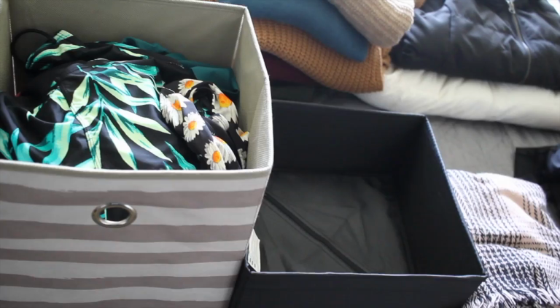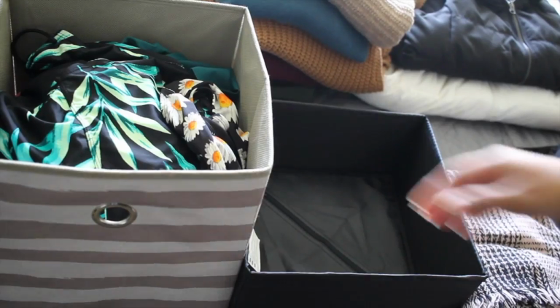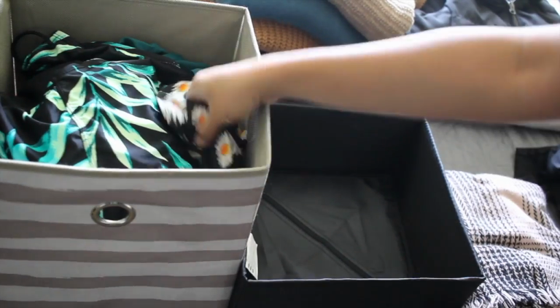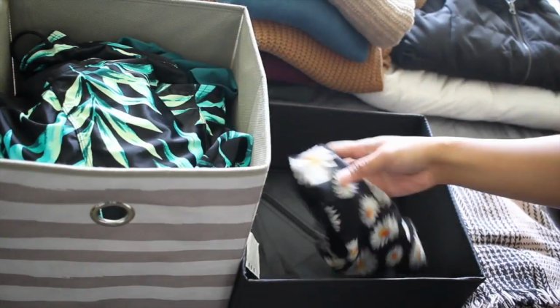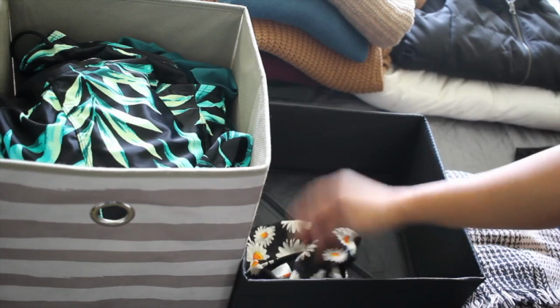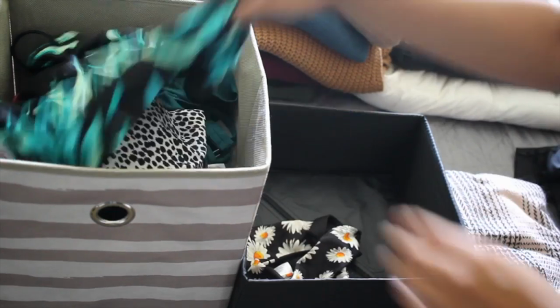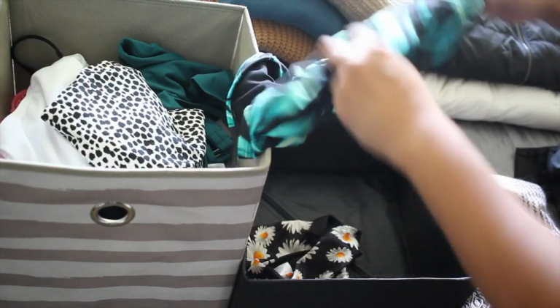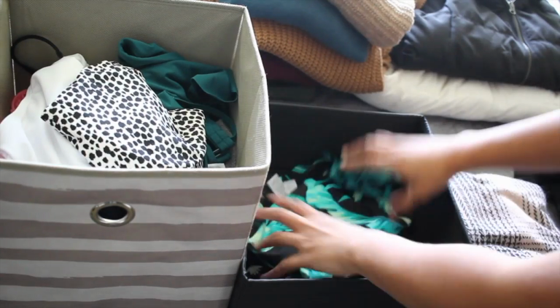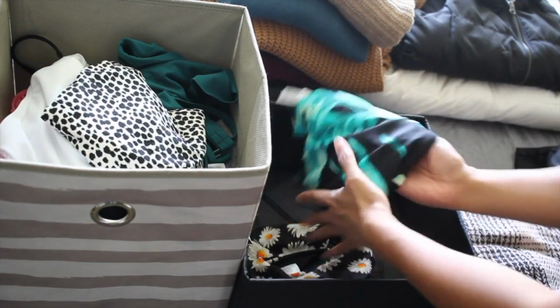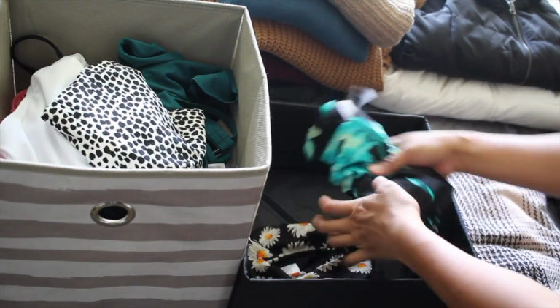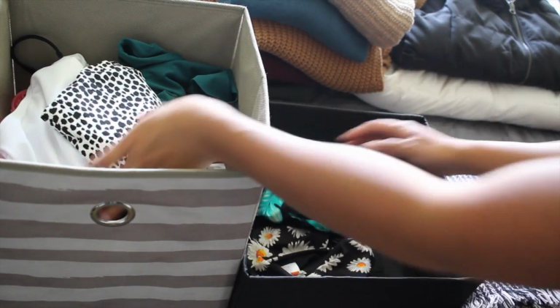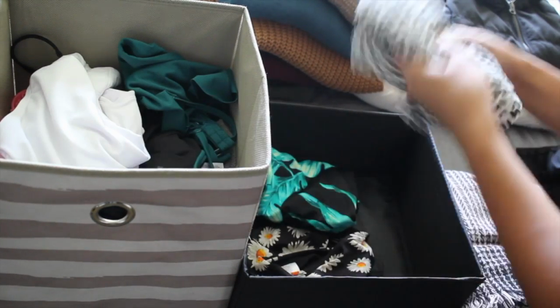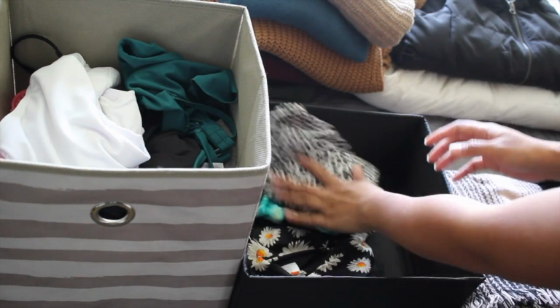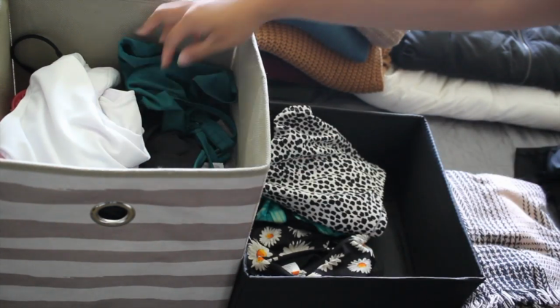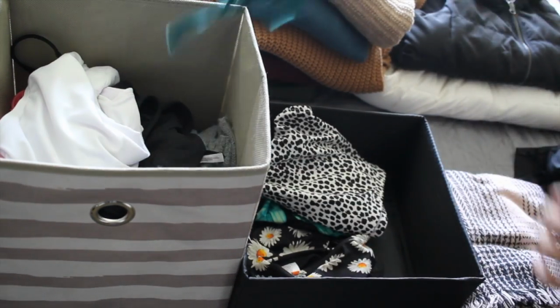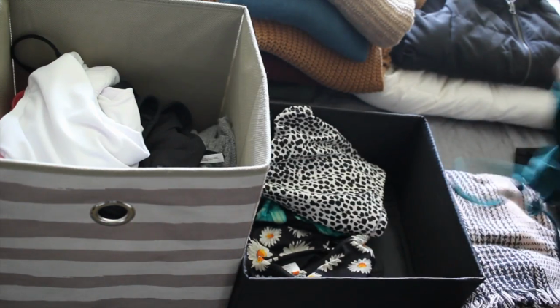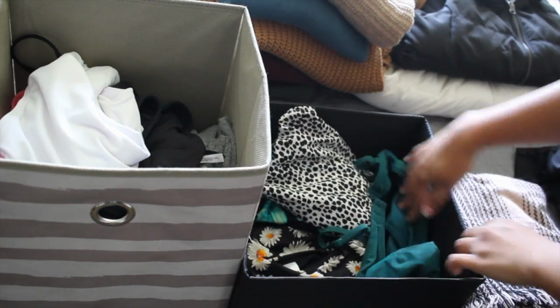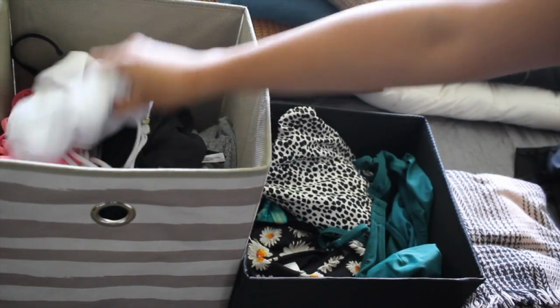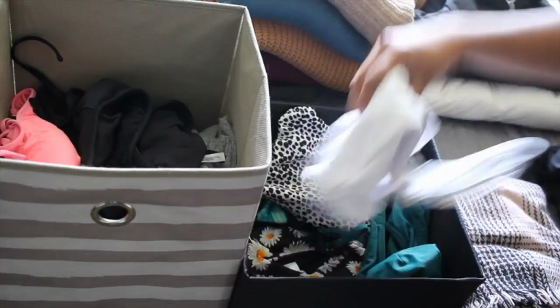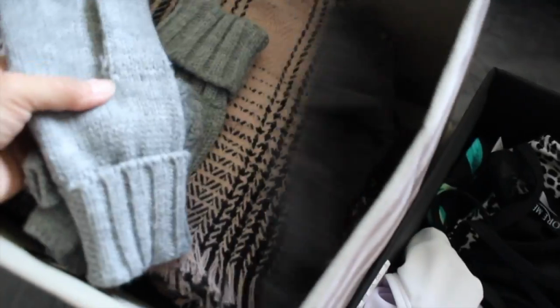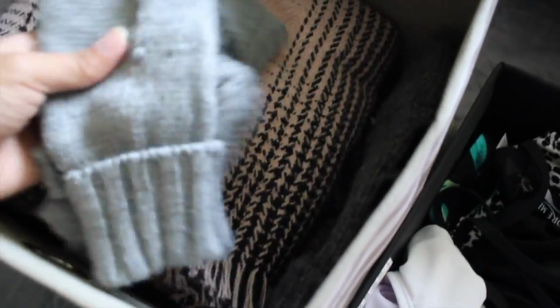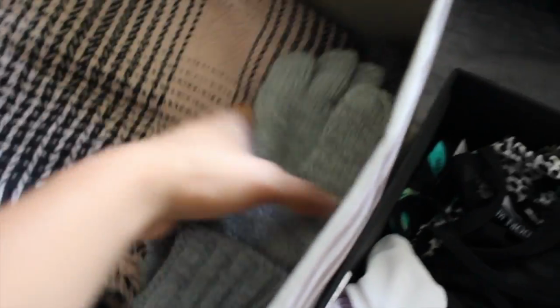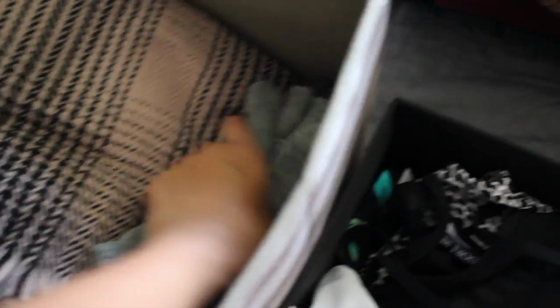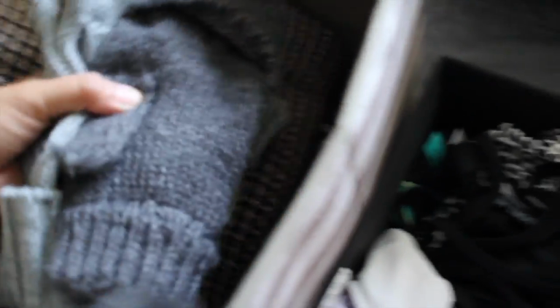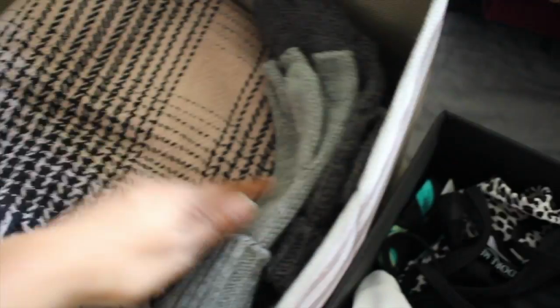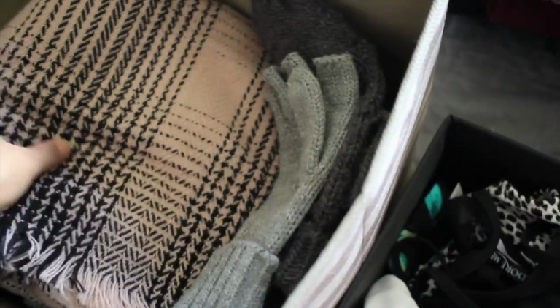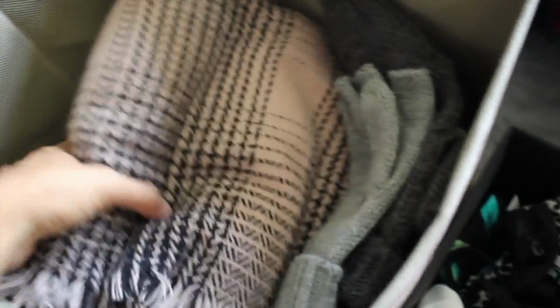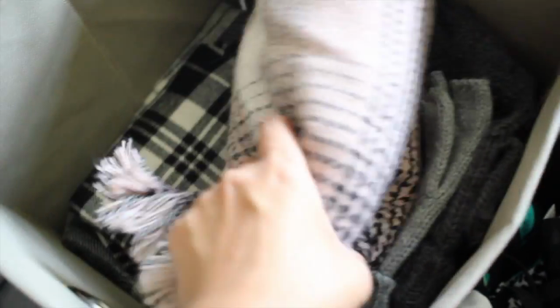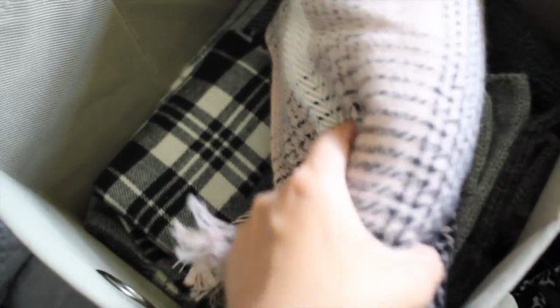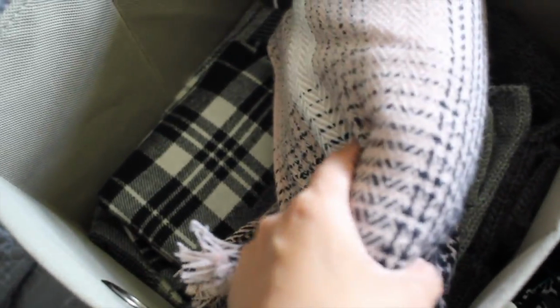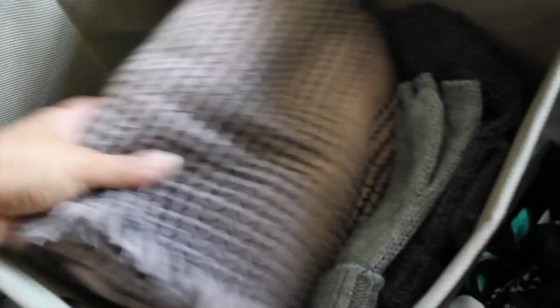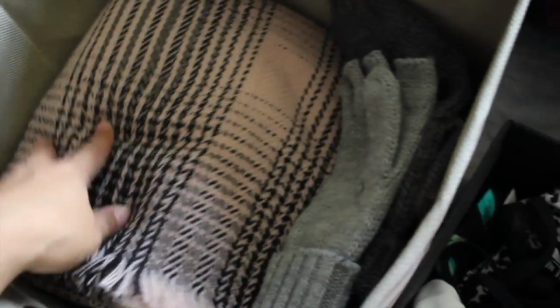What we're doing is essentially switching out the accessory bins. My swimsuits are now in a bin that's more accessible, and I'm putting away my winter gloves and scarves in a bin that stores on the top of my closet.